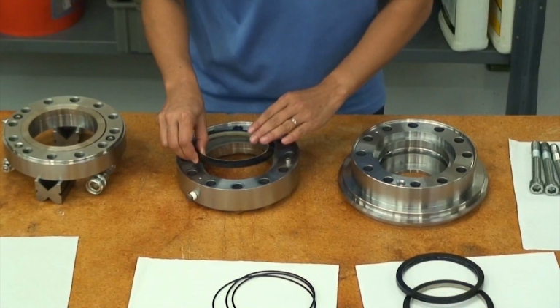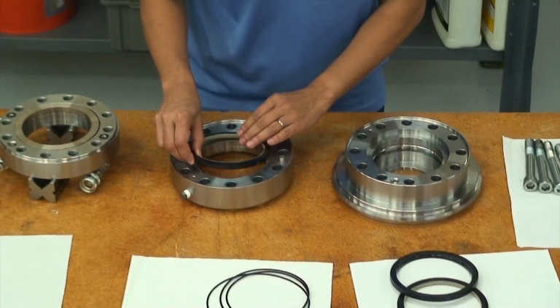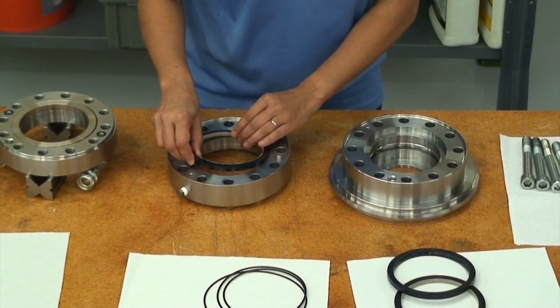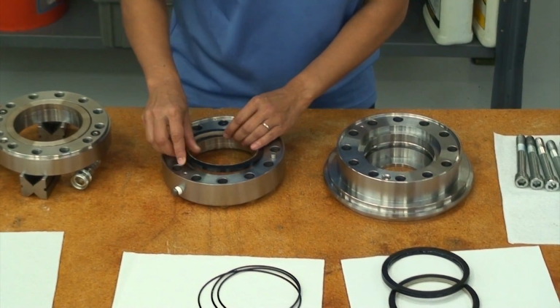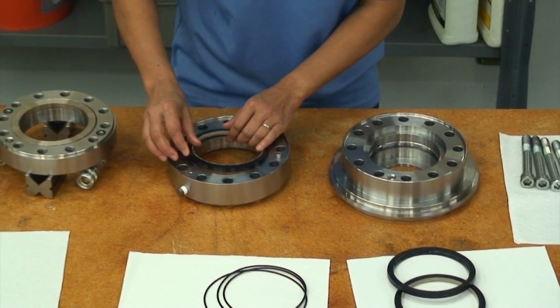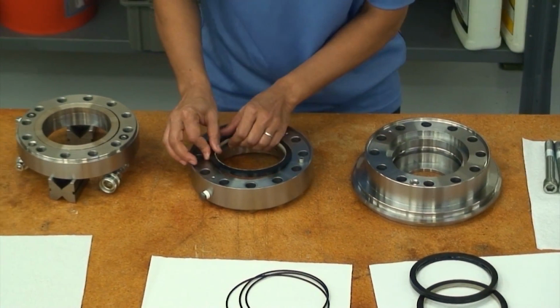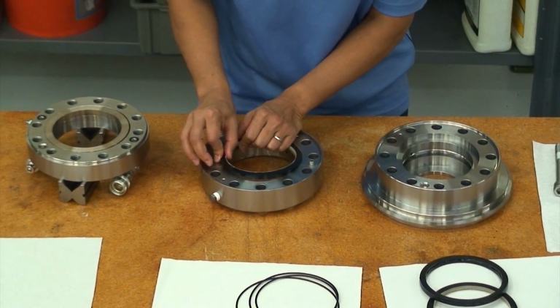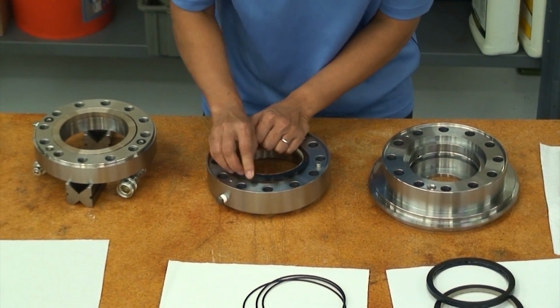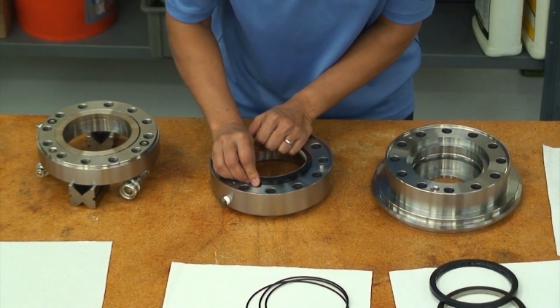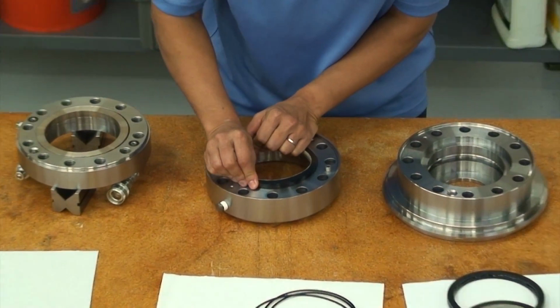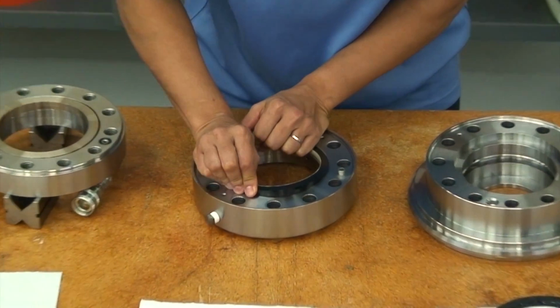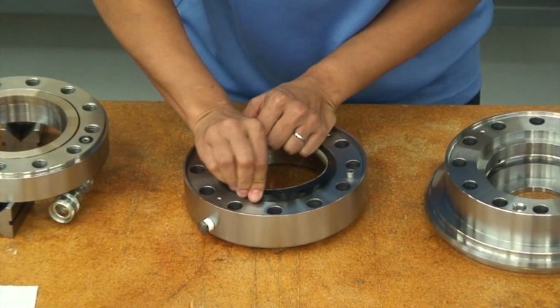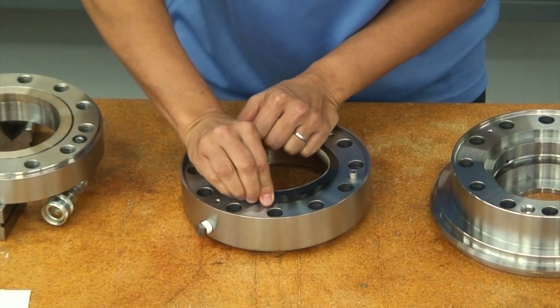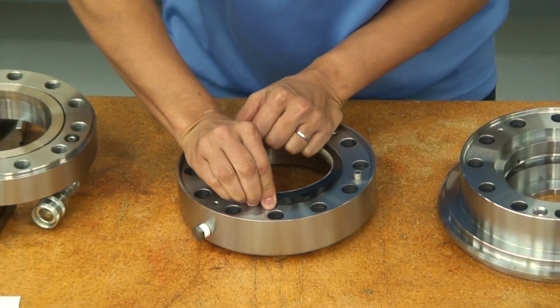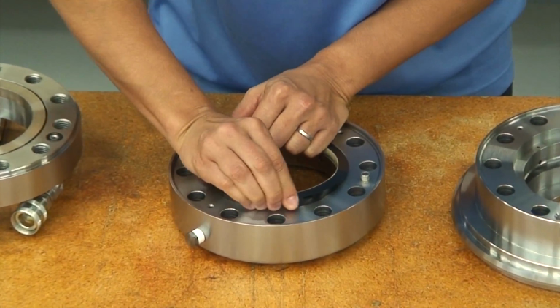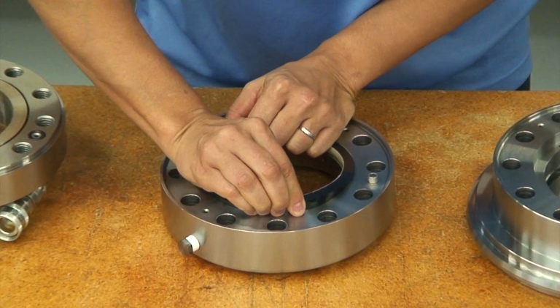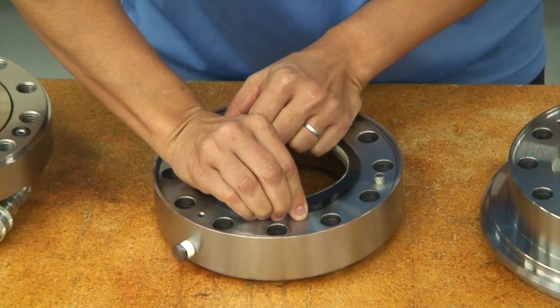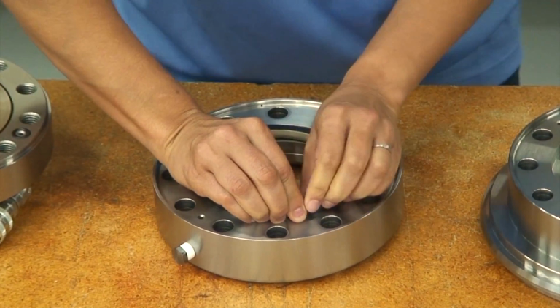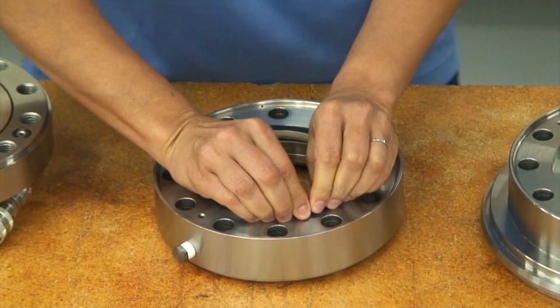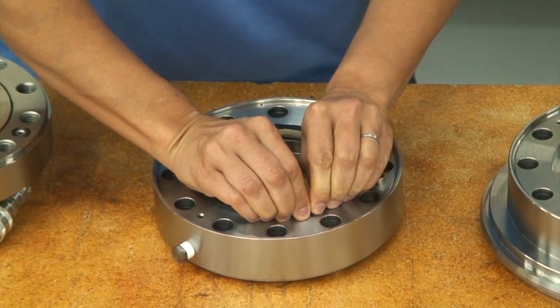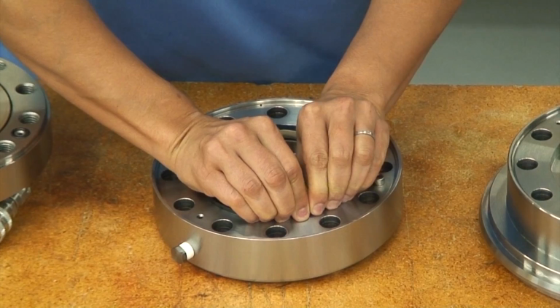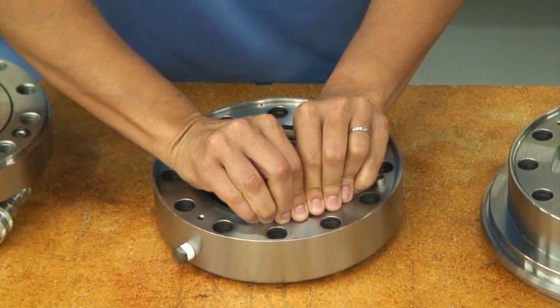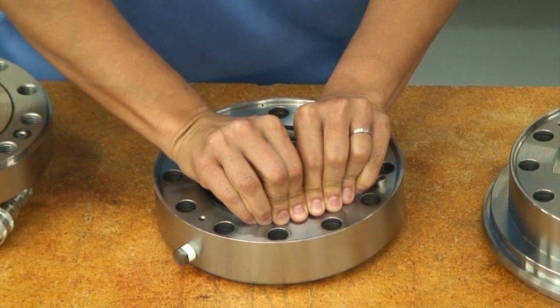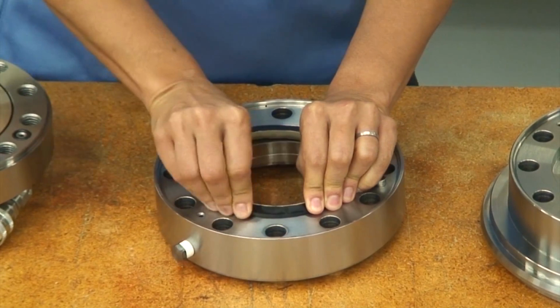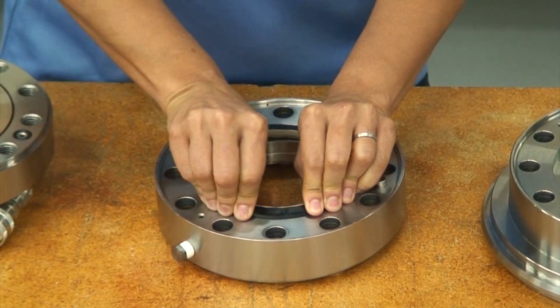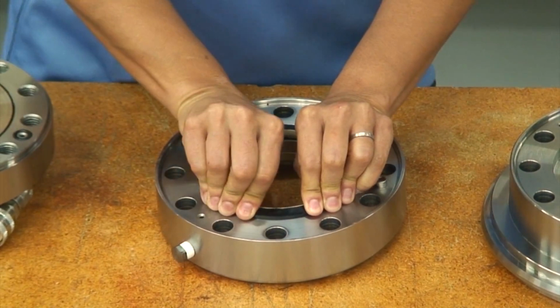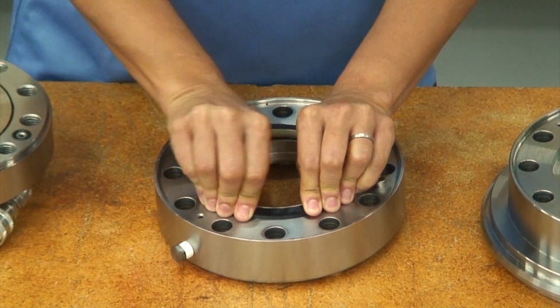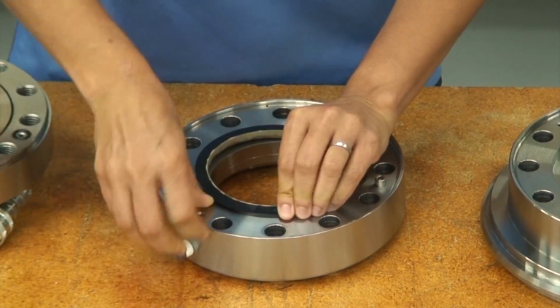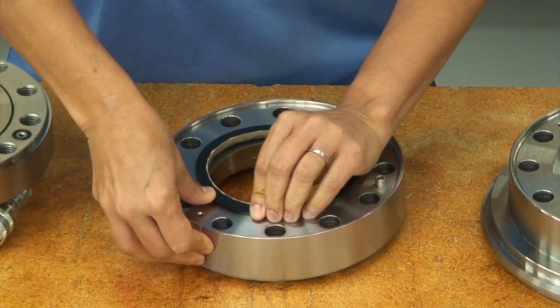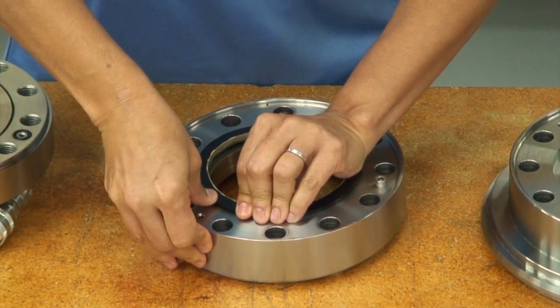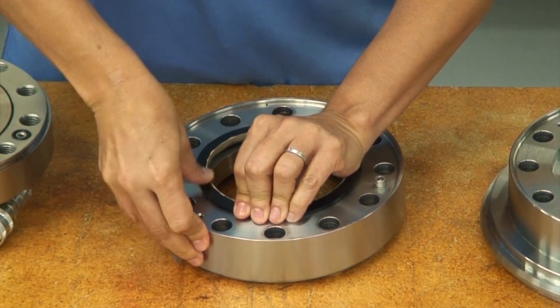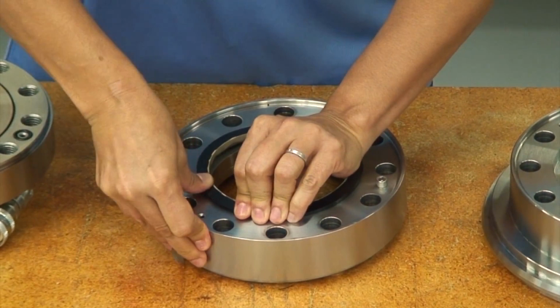The second stage rotary seal is installed into a recess located in the first stage bulkhead. The first and second stage seals have a plastic lining for maximum pressure capacity.